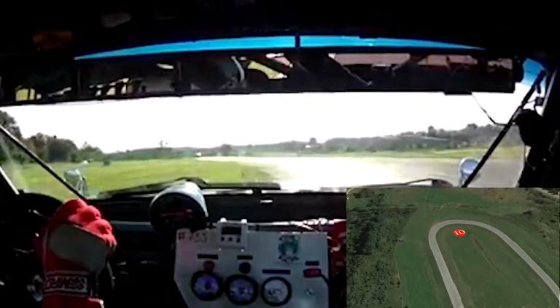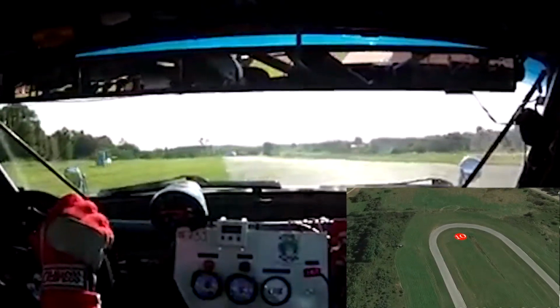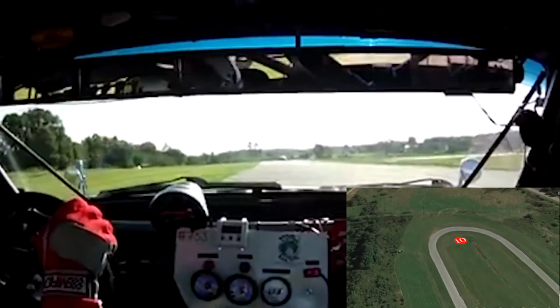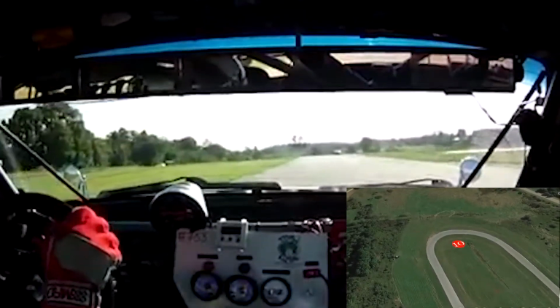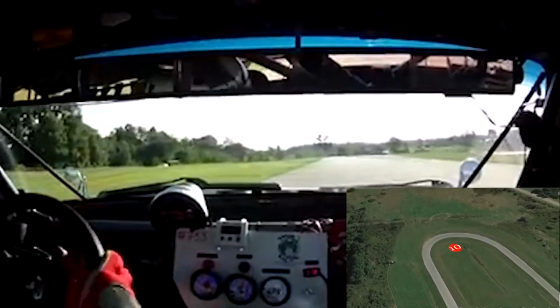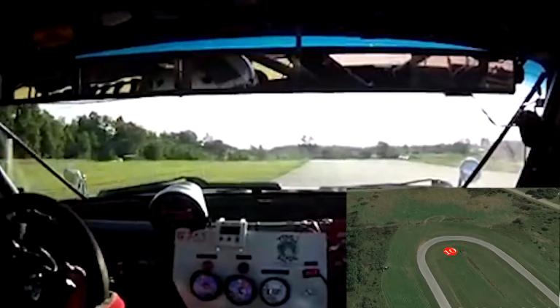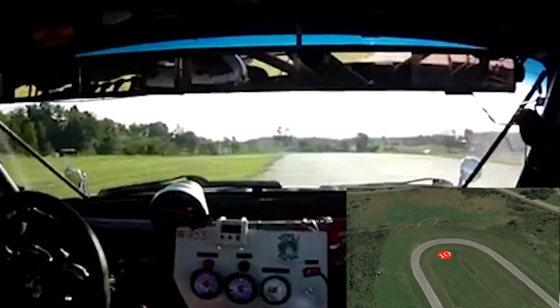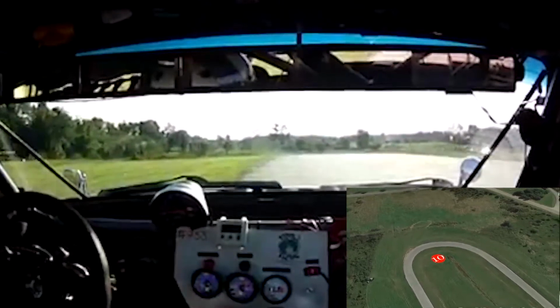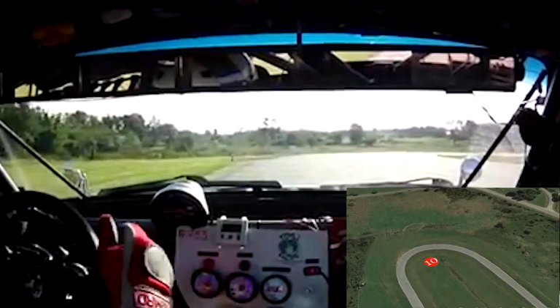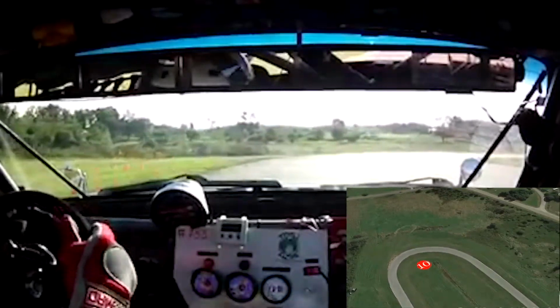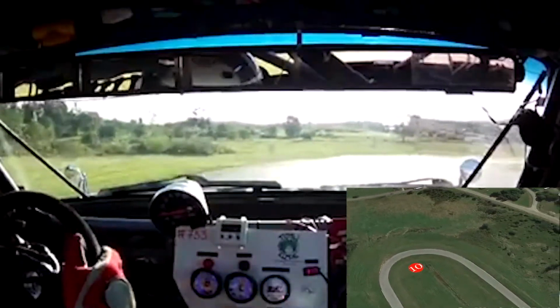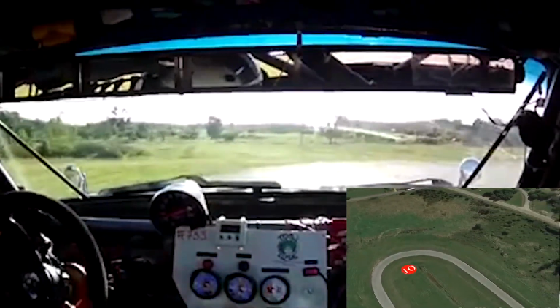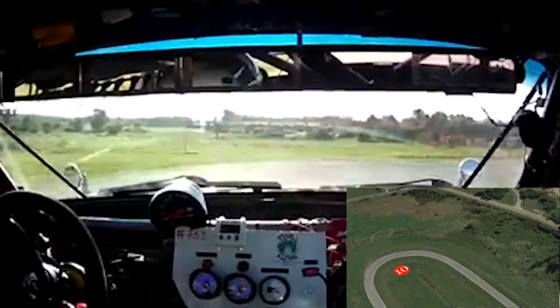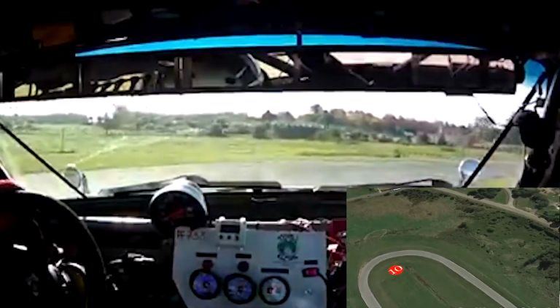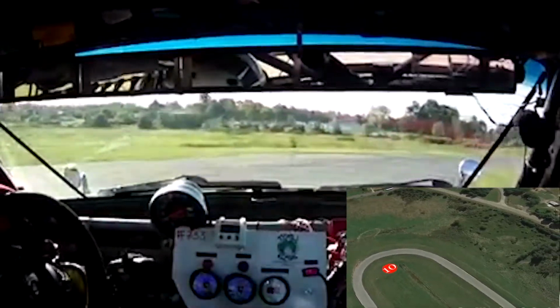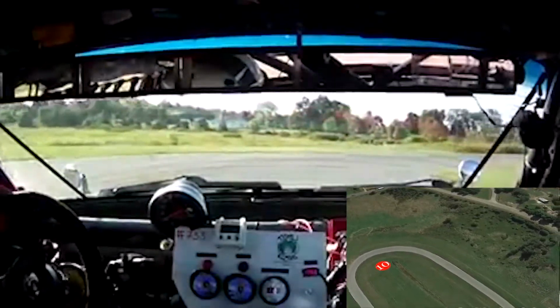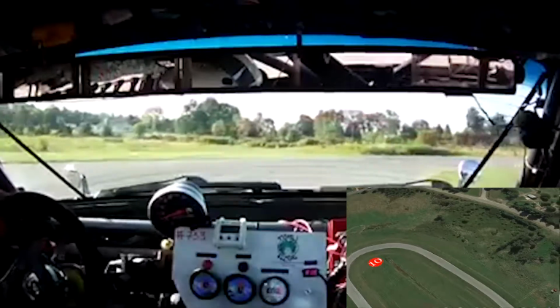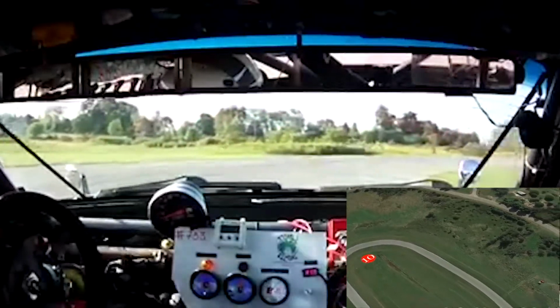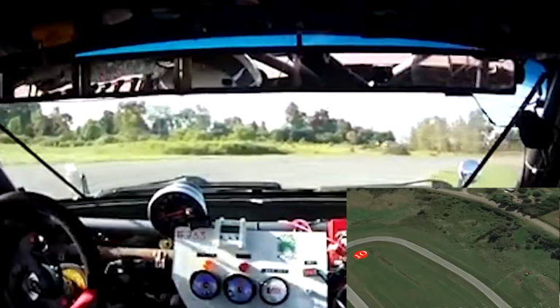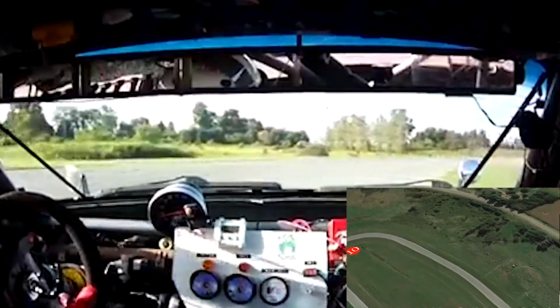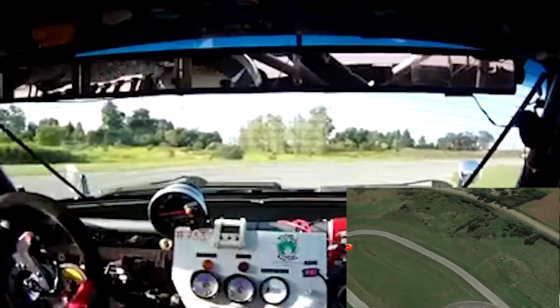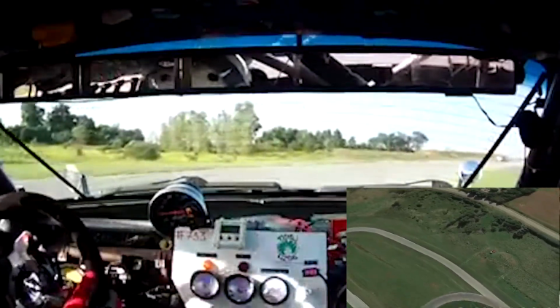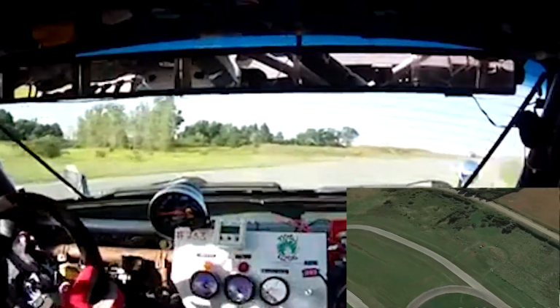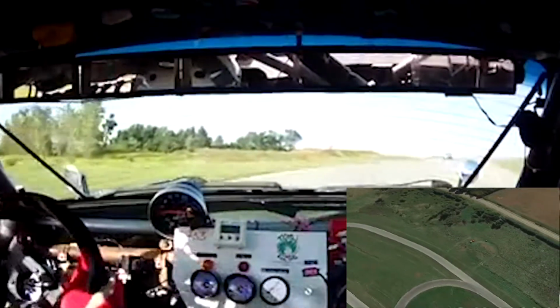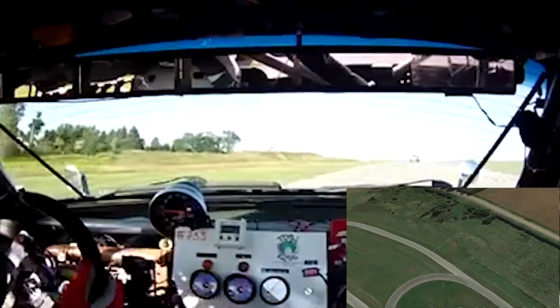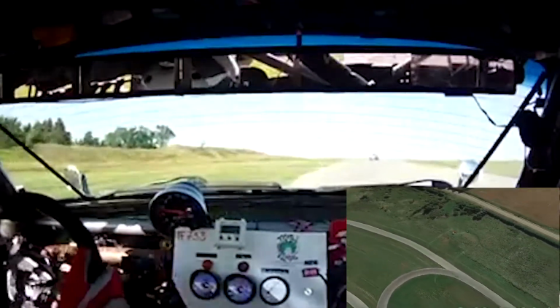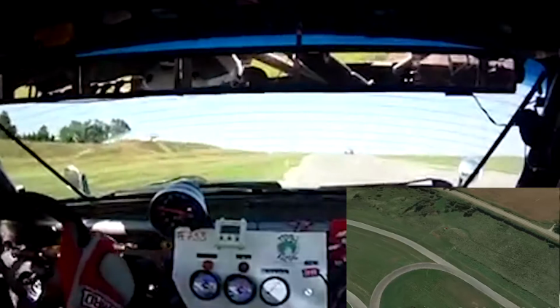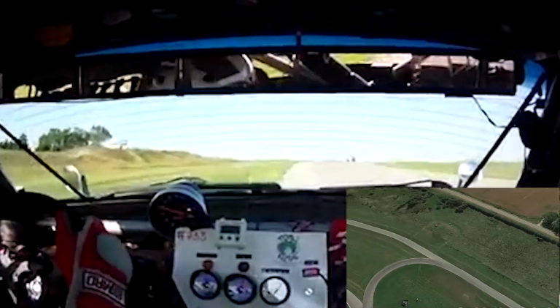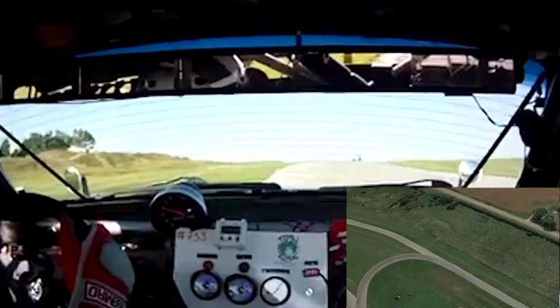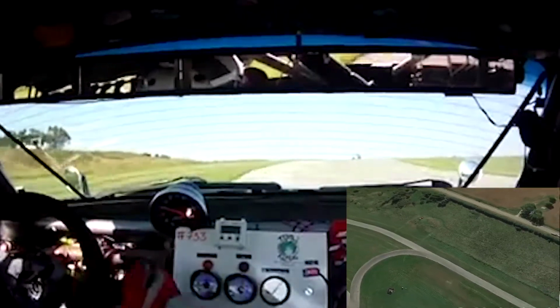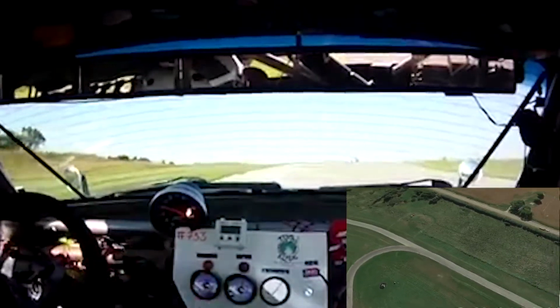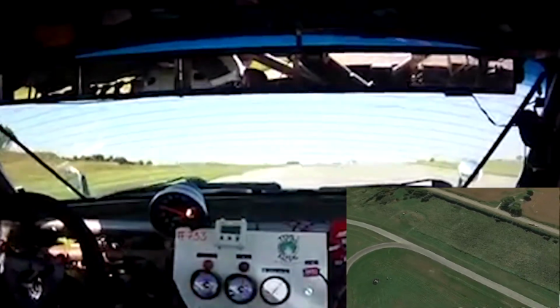Once the driver gets the car straightened out, it's heavy braking before the steep drop into turn ten, or else look how the track cuts away from you and you're into the grass, heading downhill at high speed.